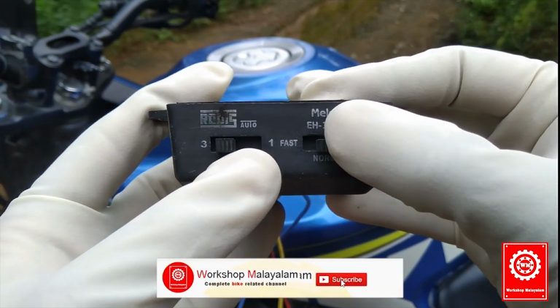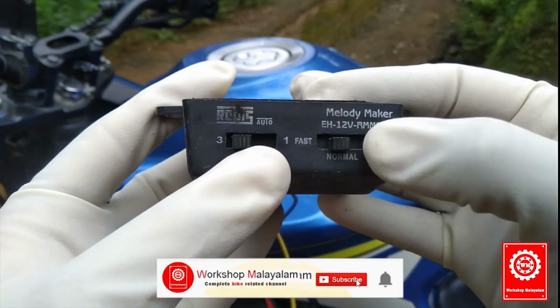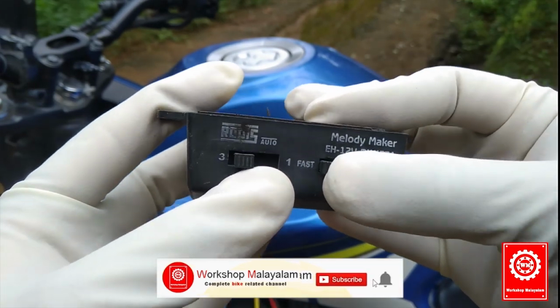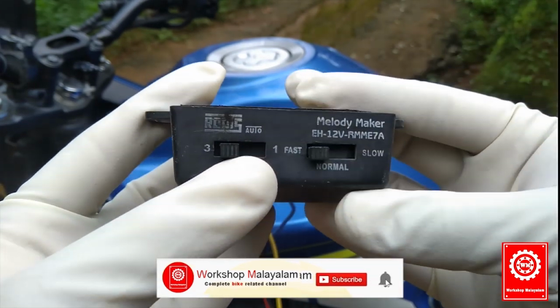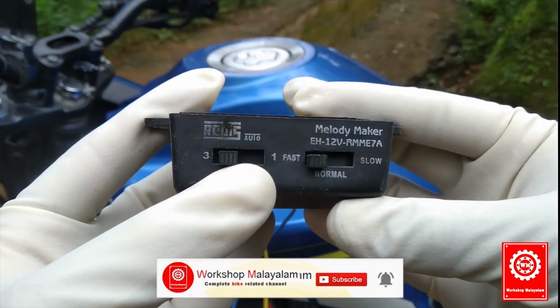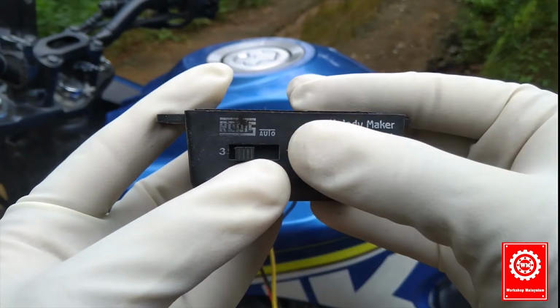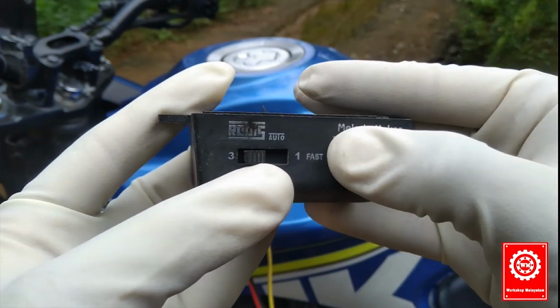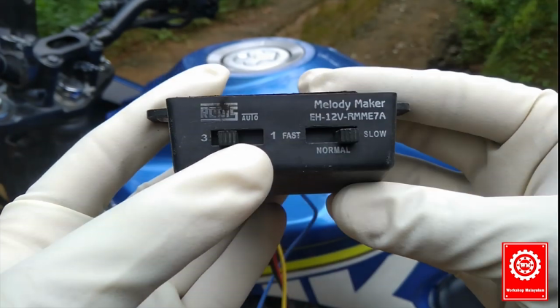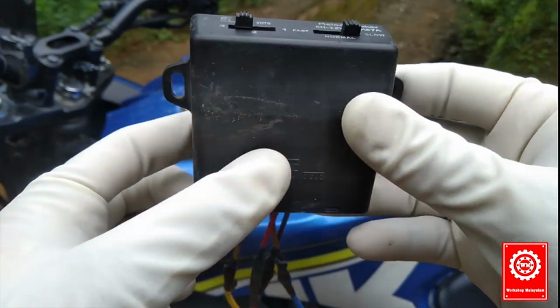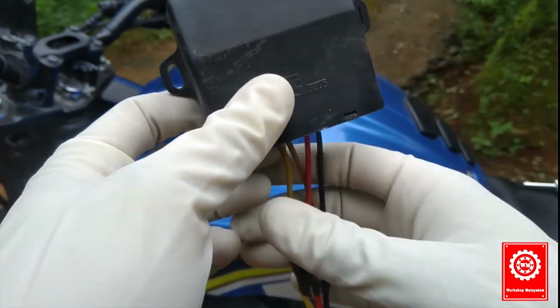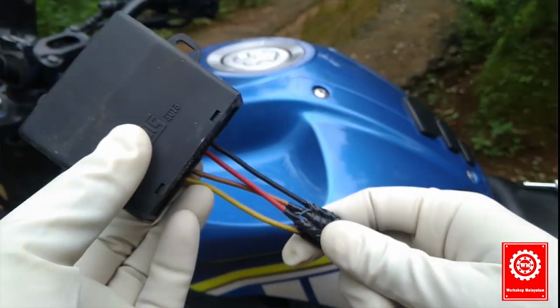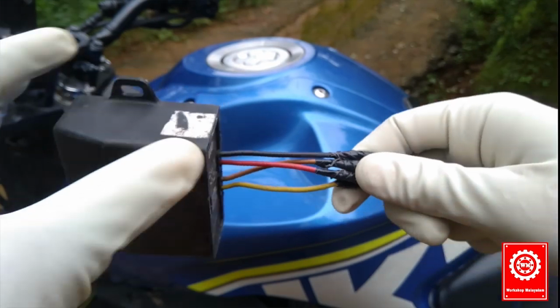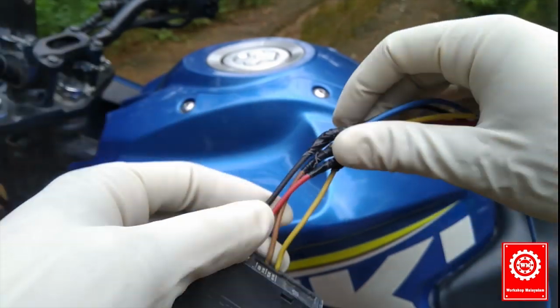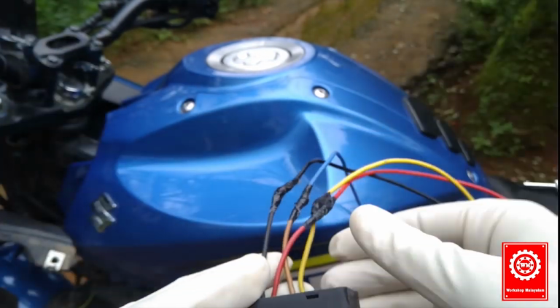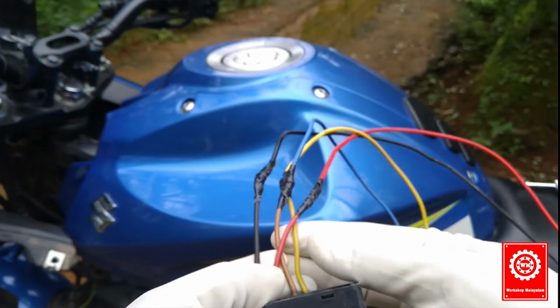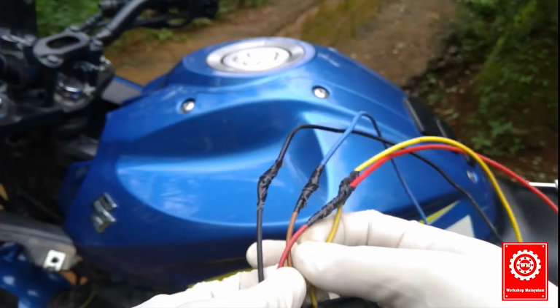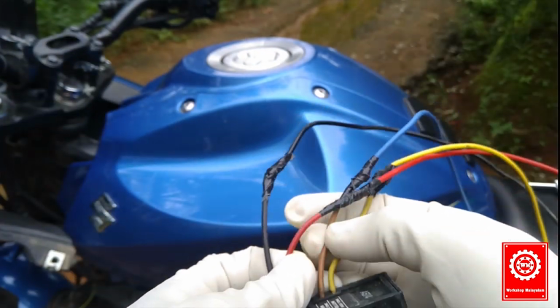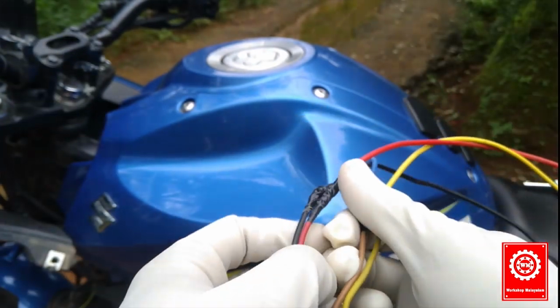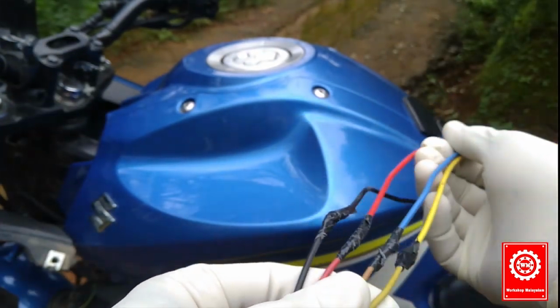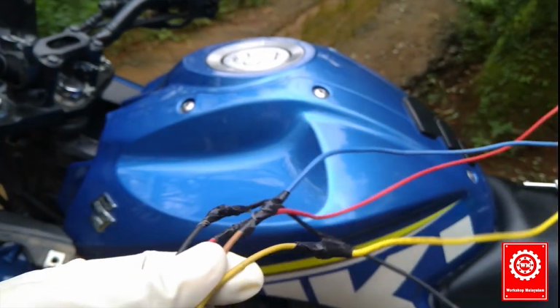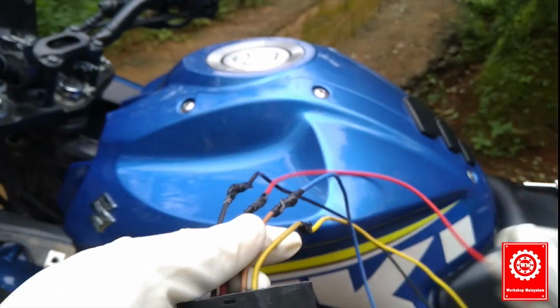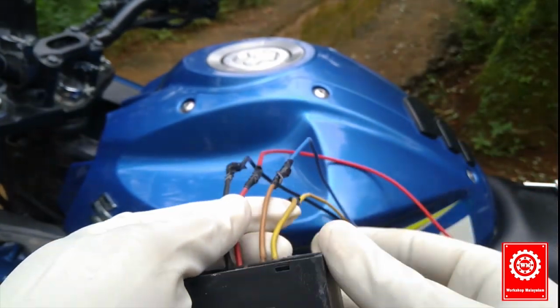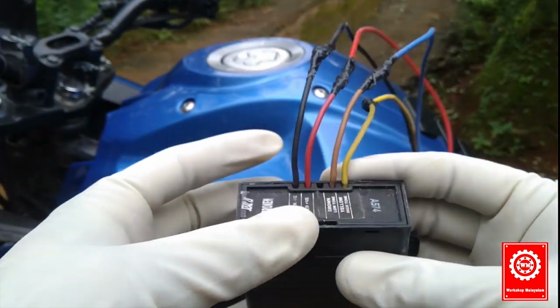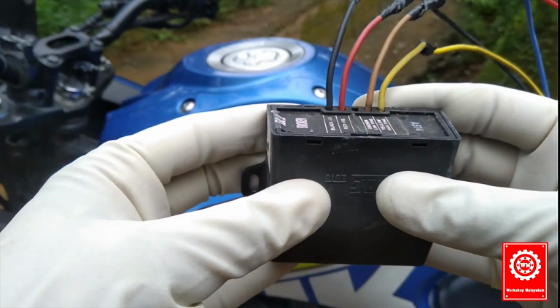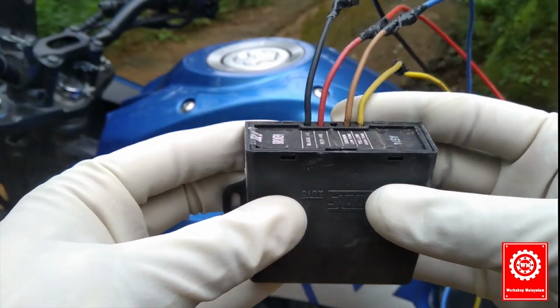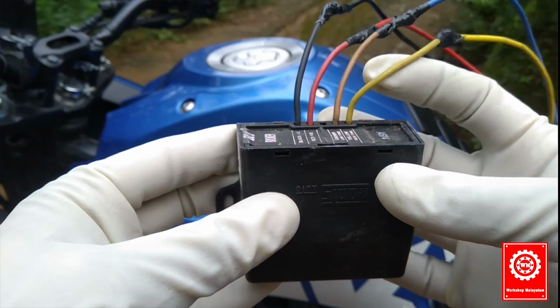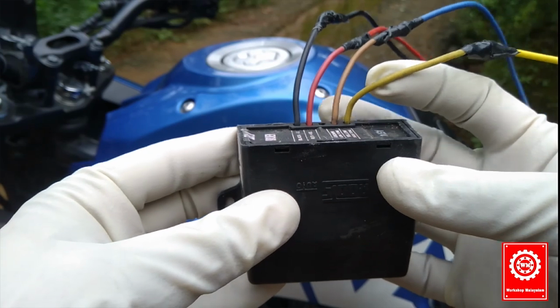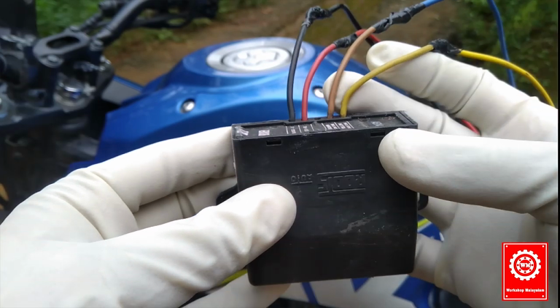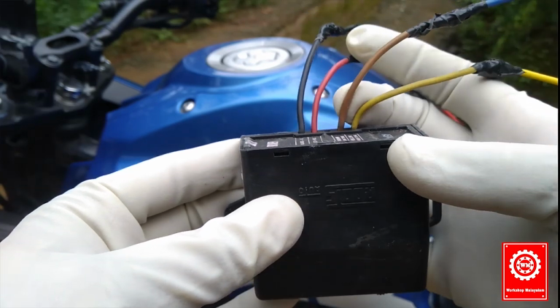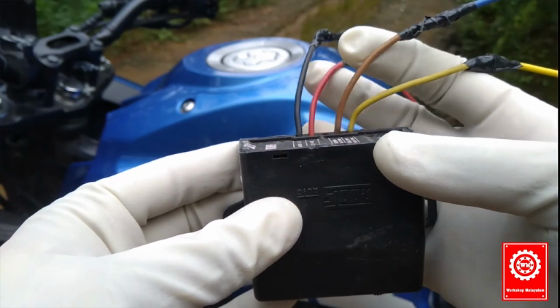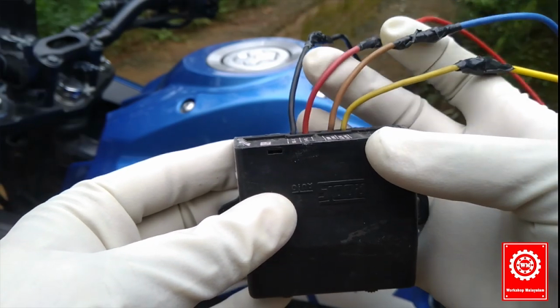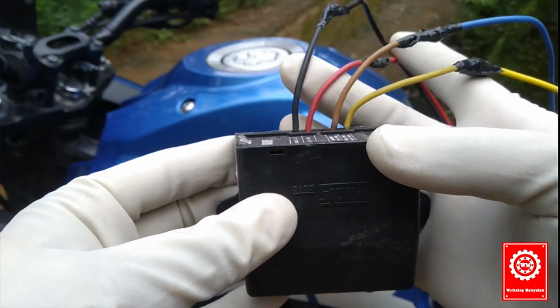Fast, normally, and slow — I have the moon speed. We have four wires: there is a yellow wire, a brown wire, a red wire, and a black wire.